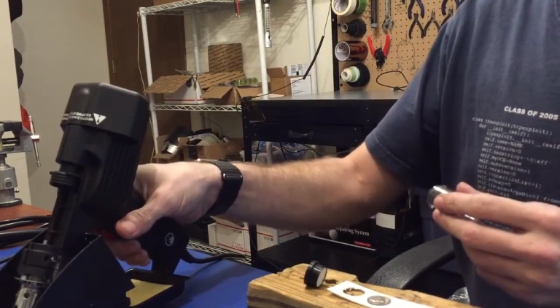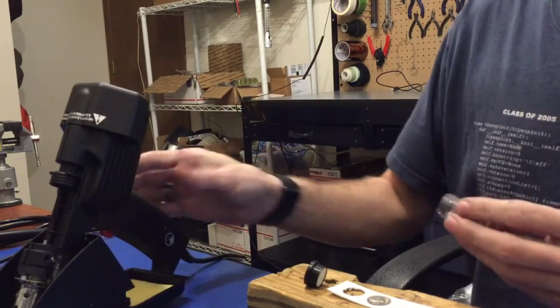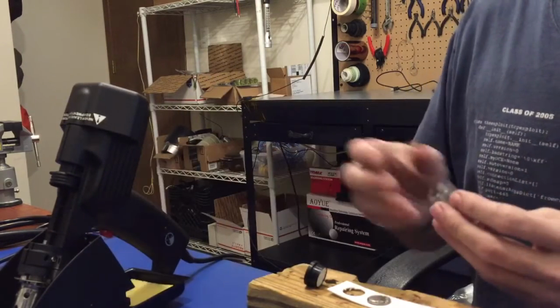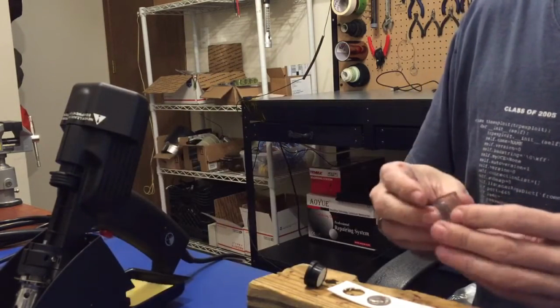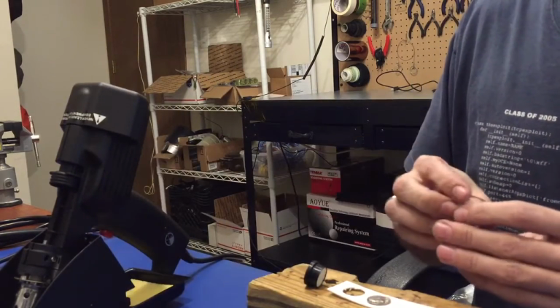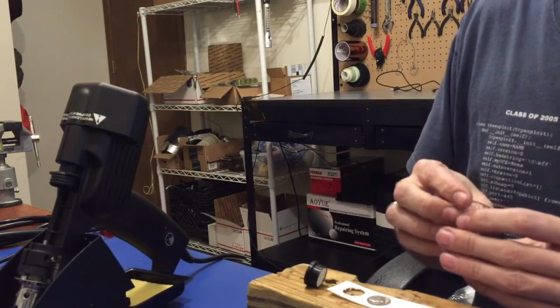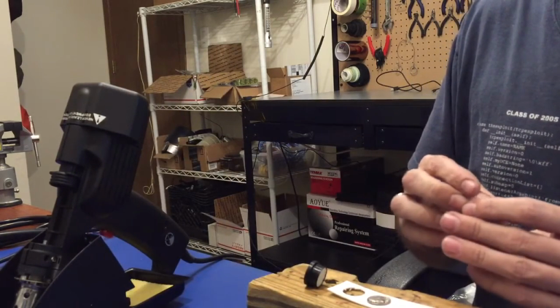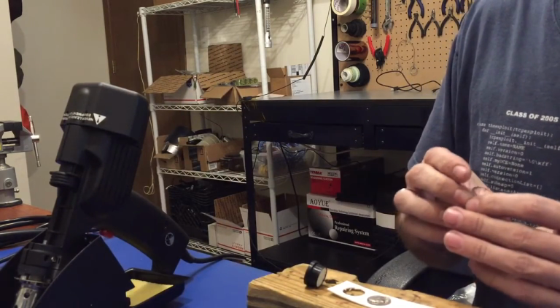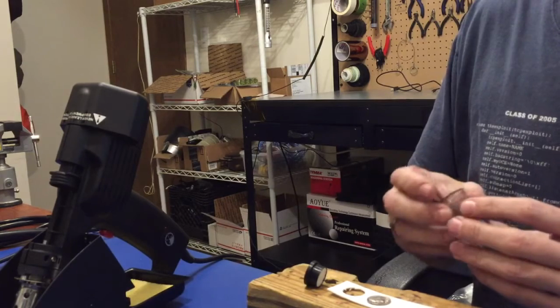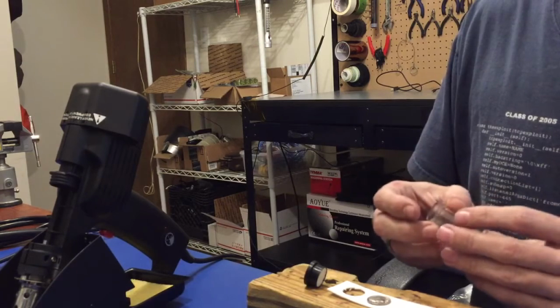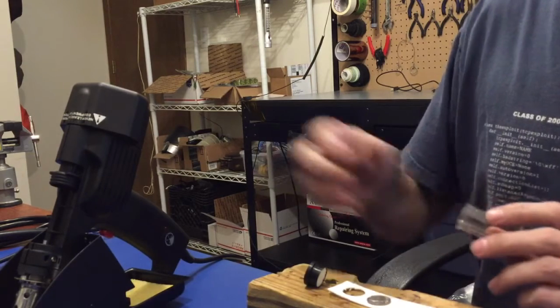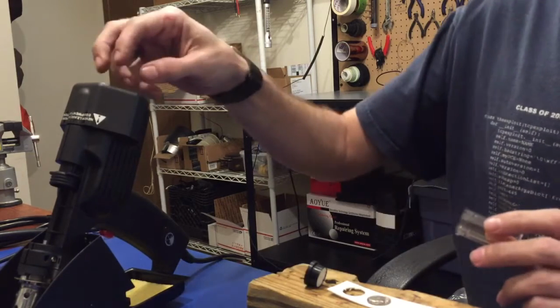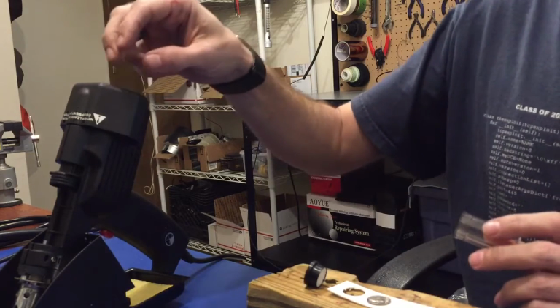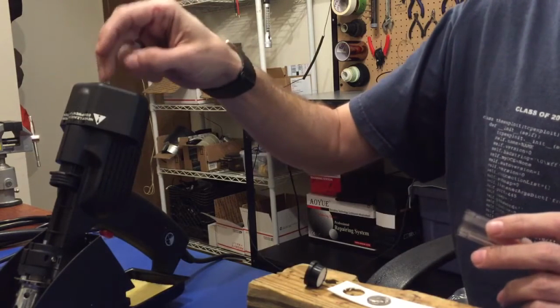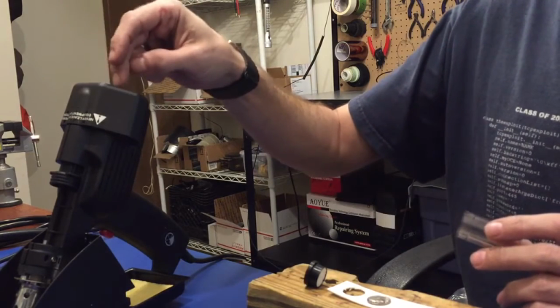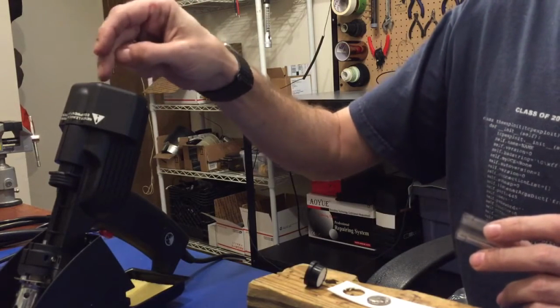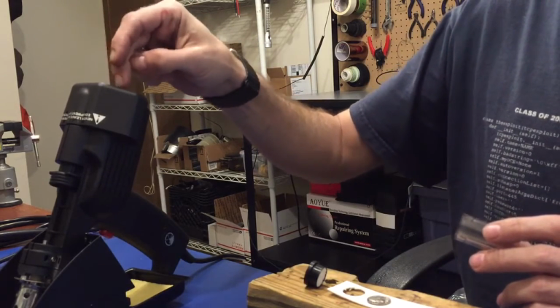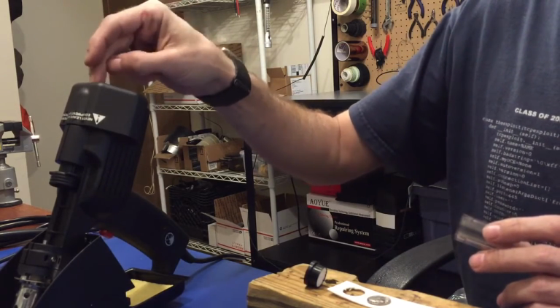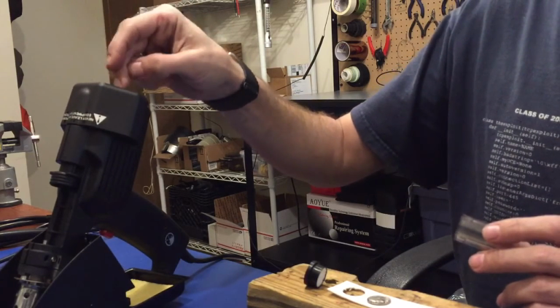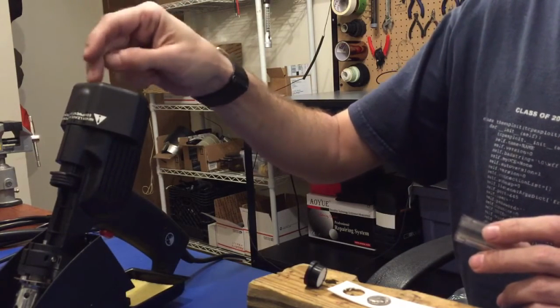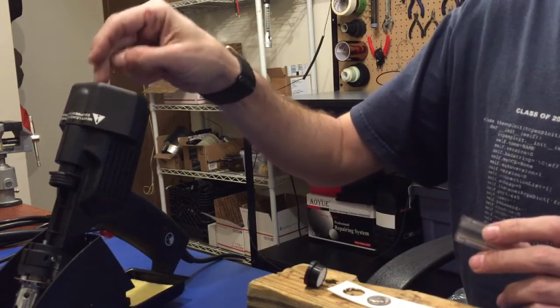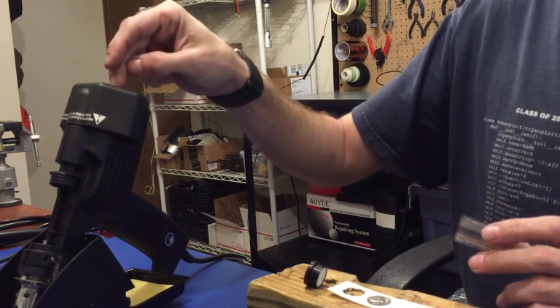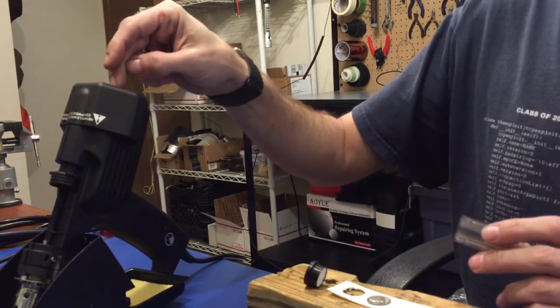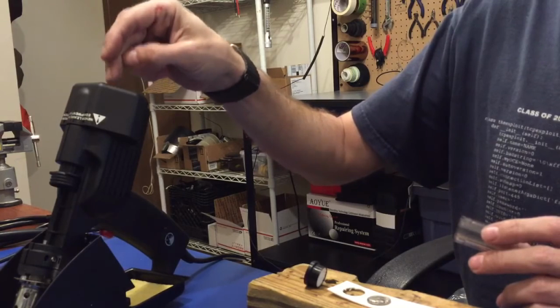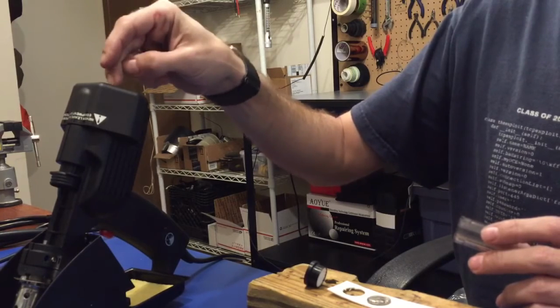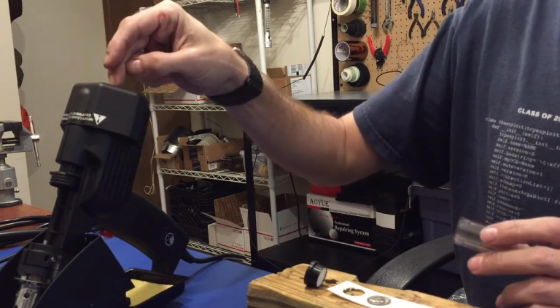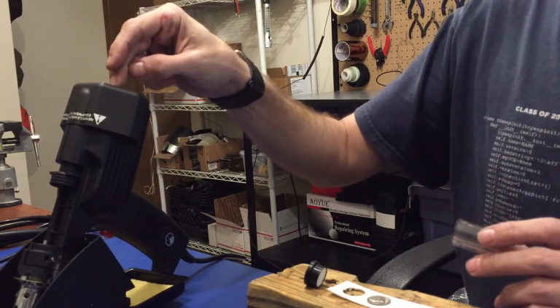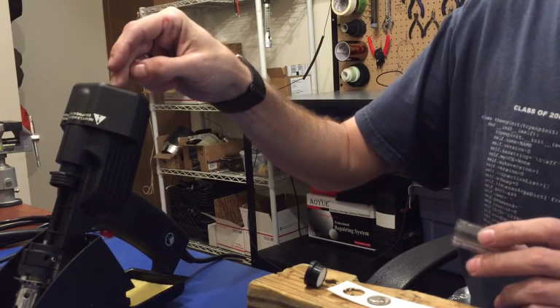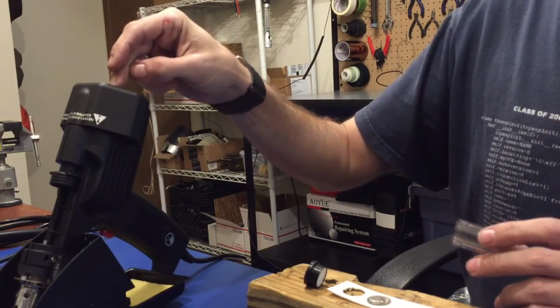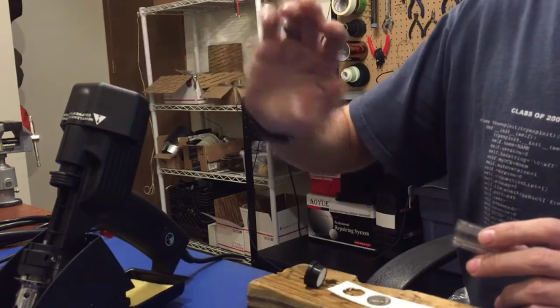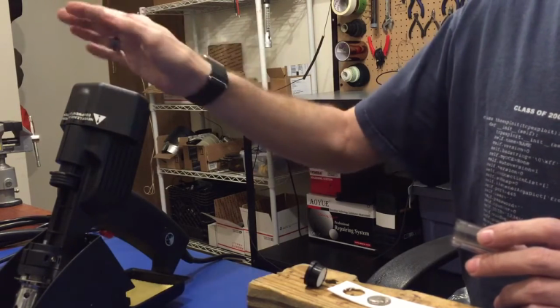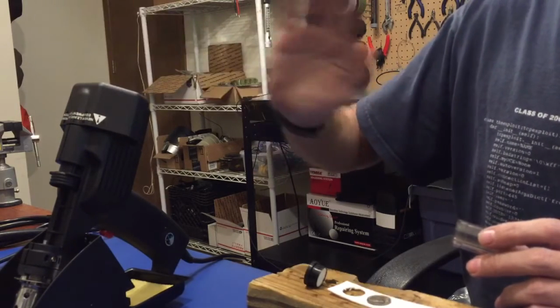The filter in the gun is not ceramic. And I know that if hot solder gets into any of these diaphragms or any of these valves at the back of this gun, this gun is toast. It's done.